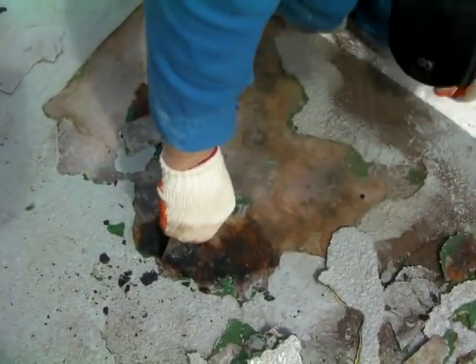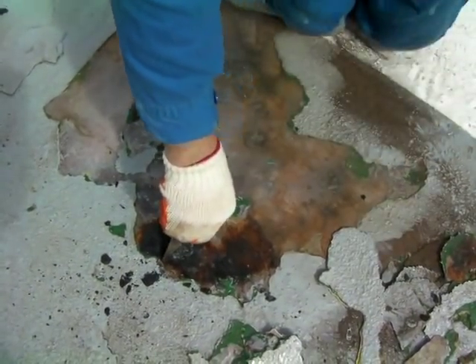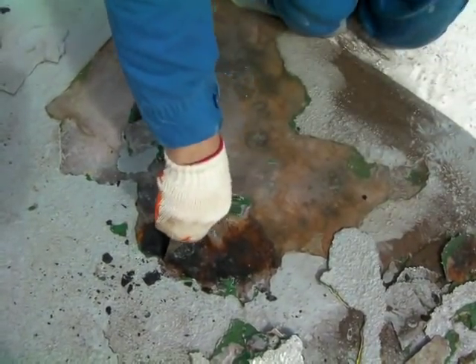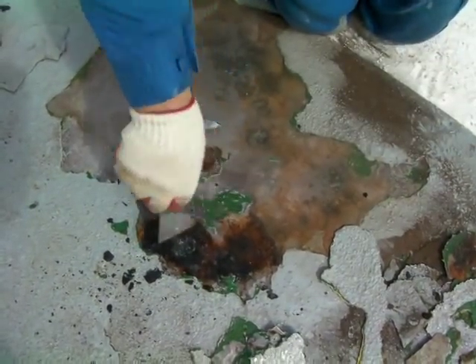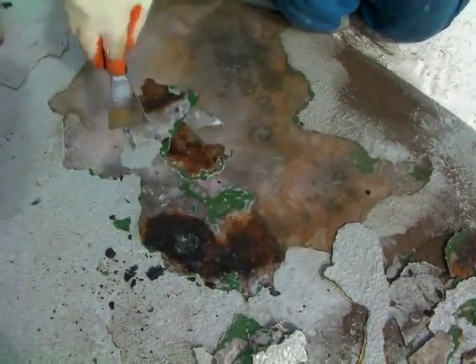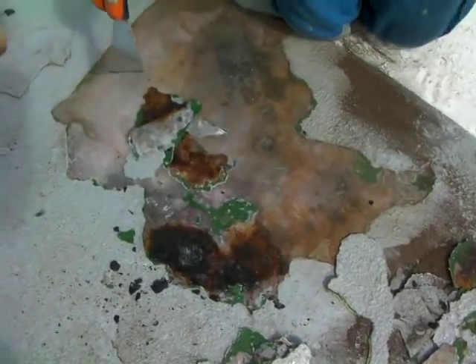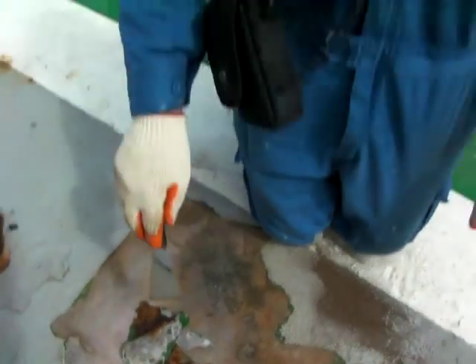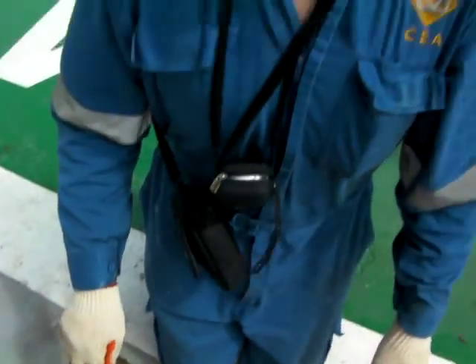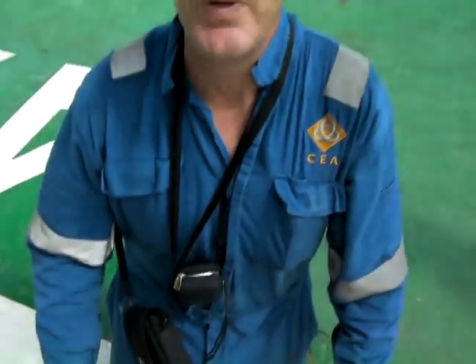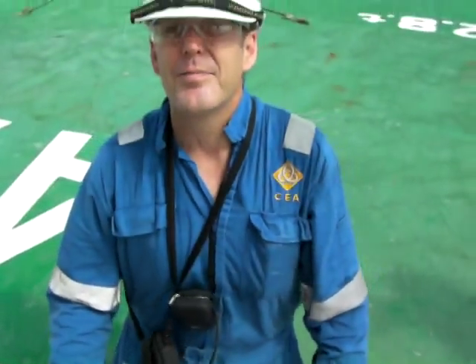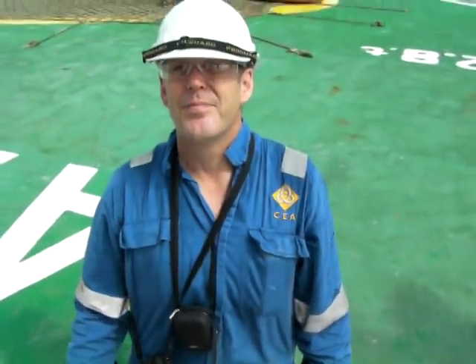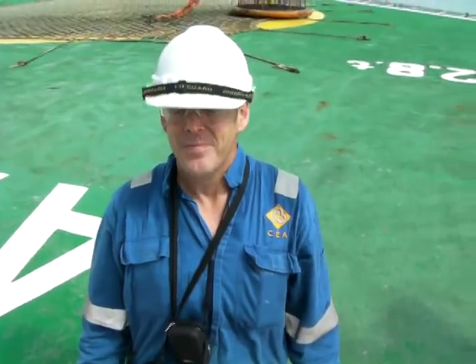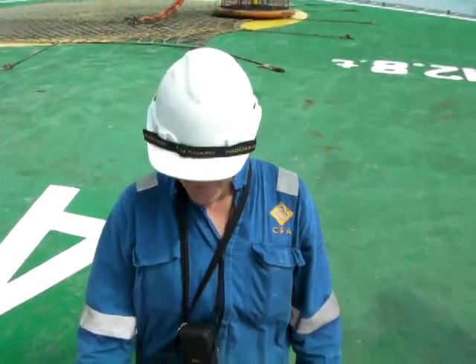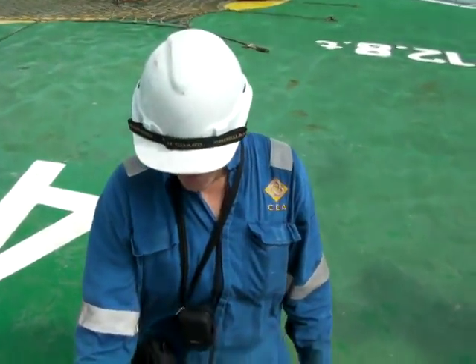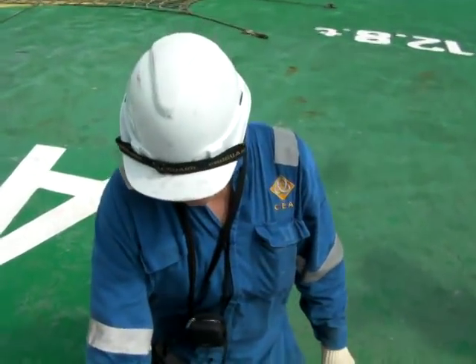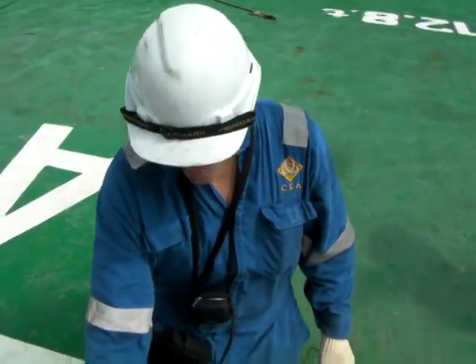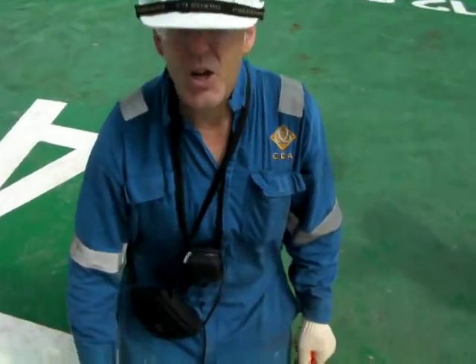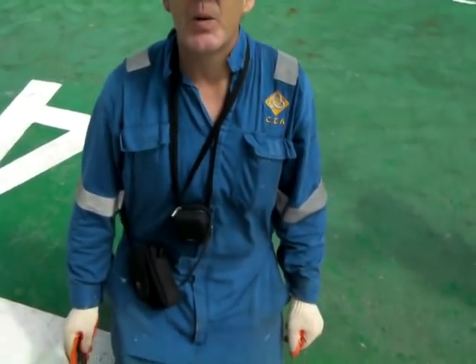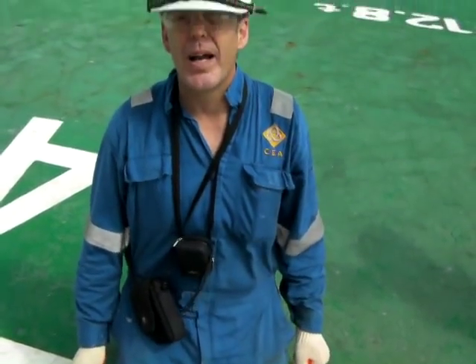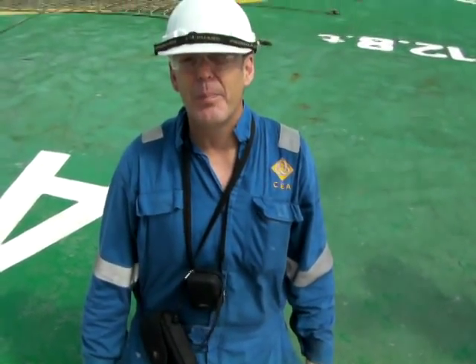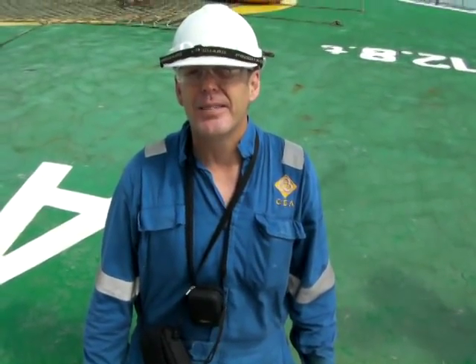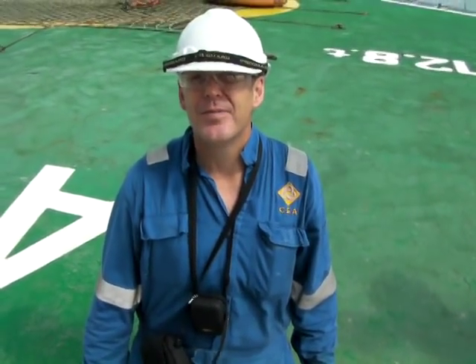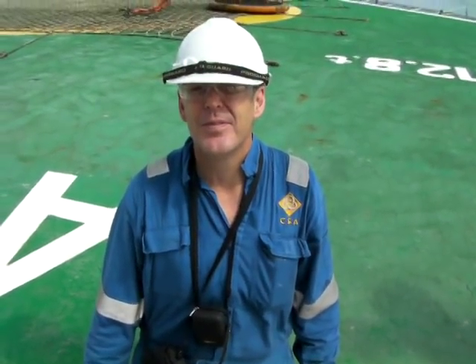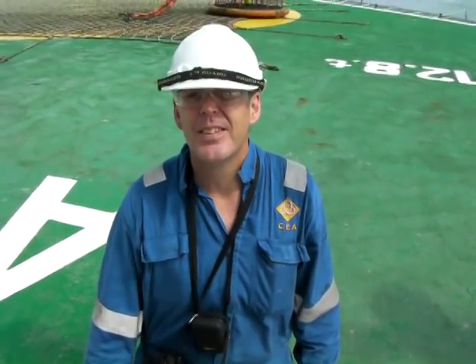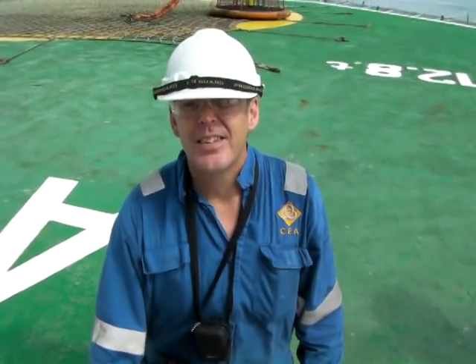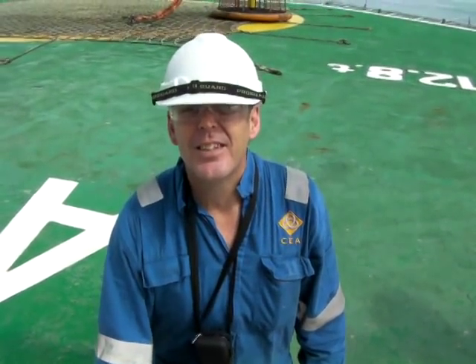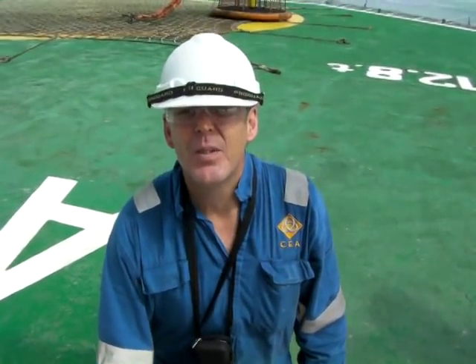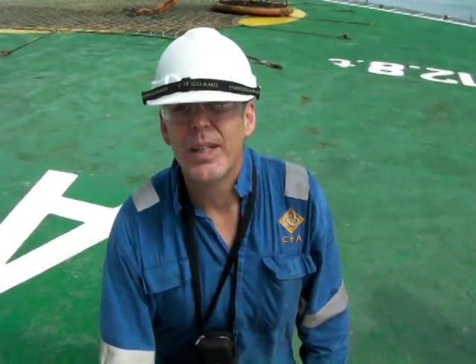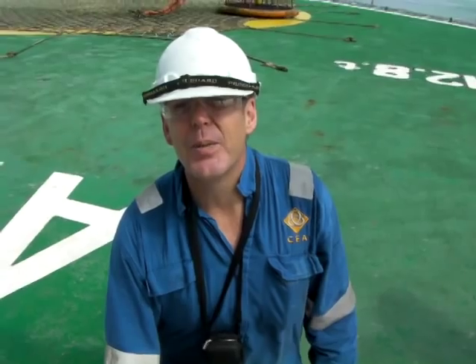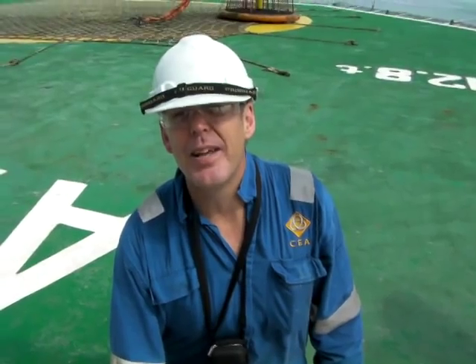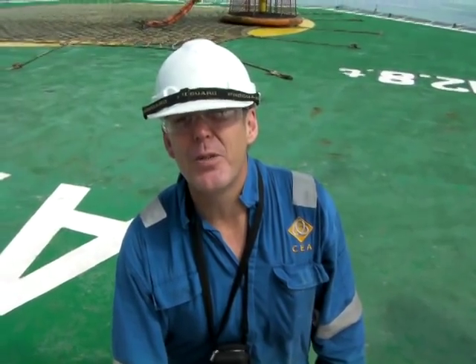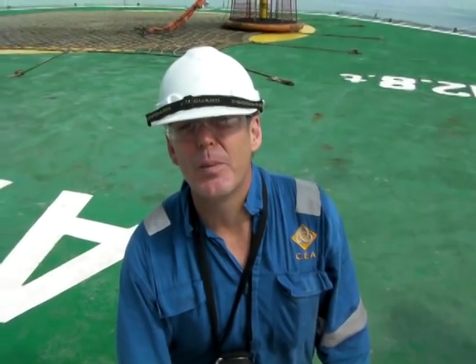There's a four millimetre corrosion pit hiding away under the paint. We need to attend to this problem.